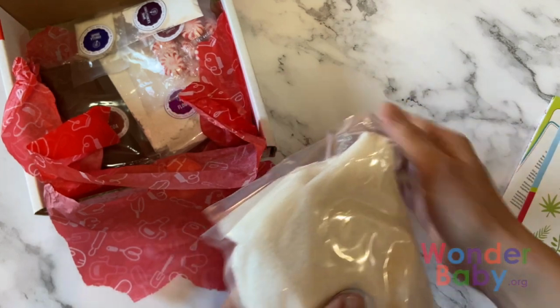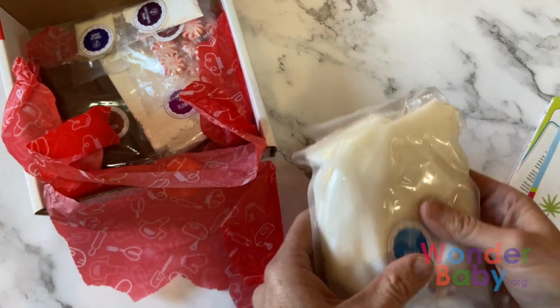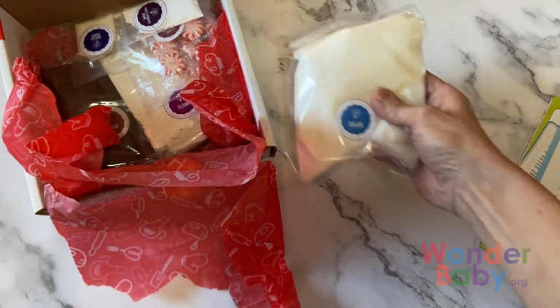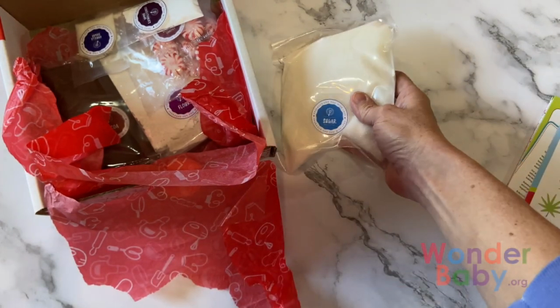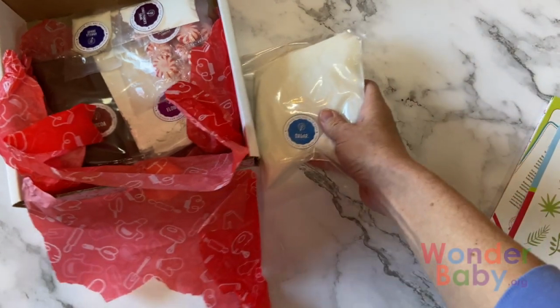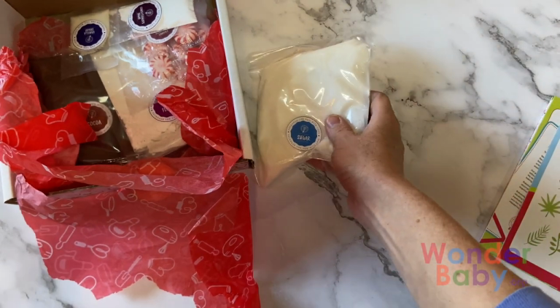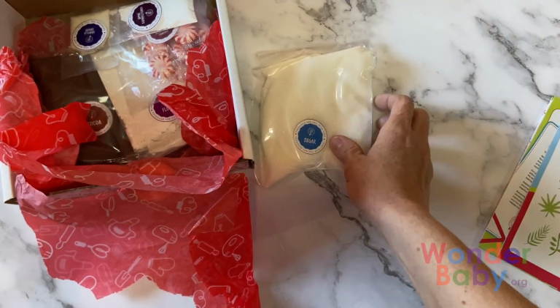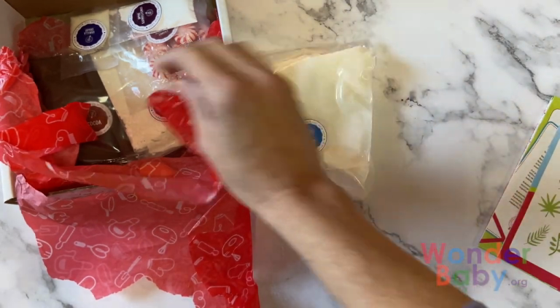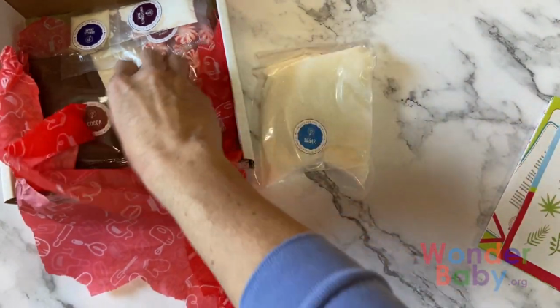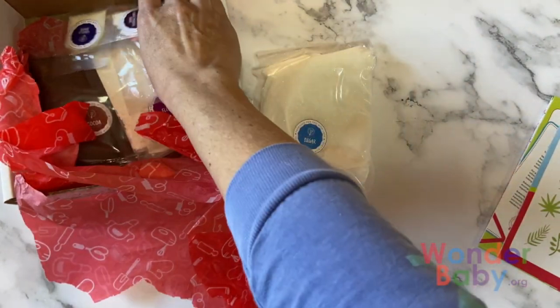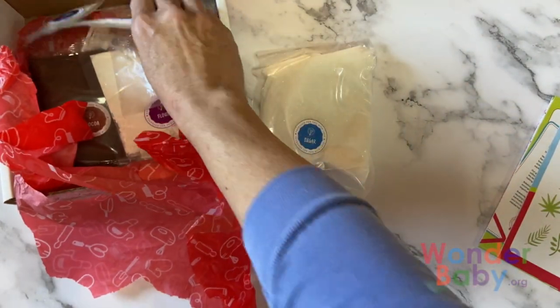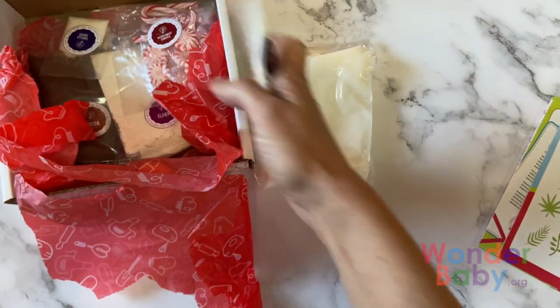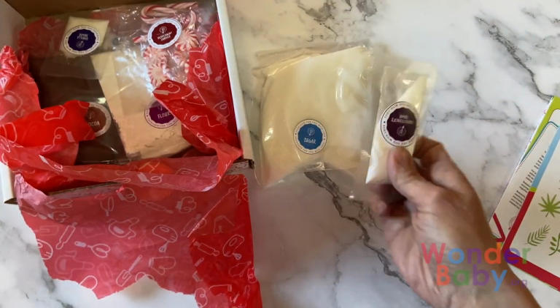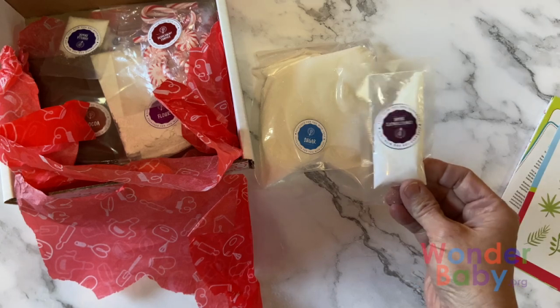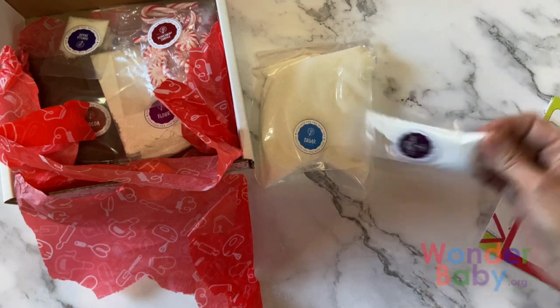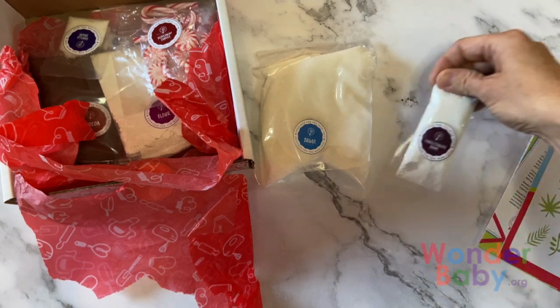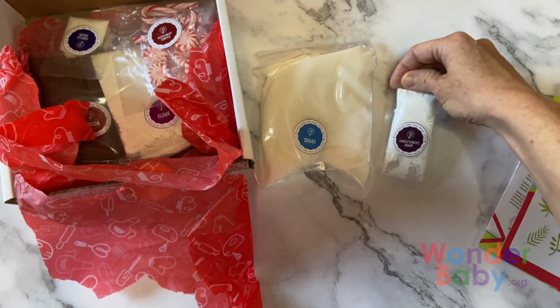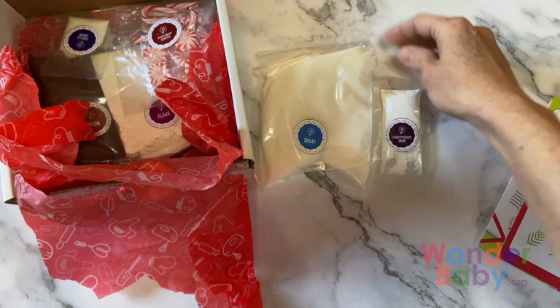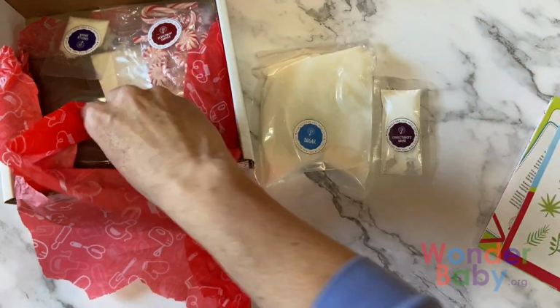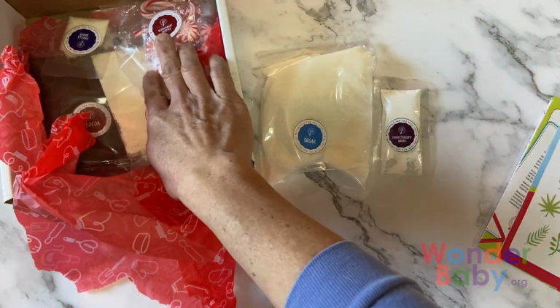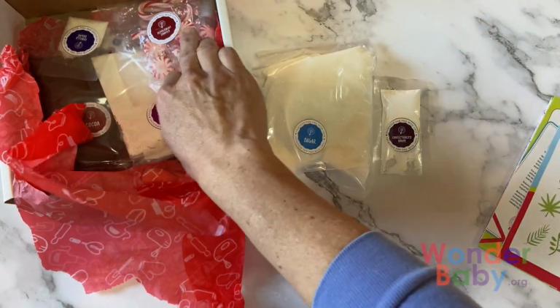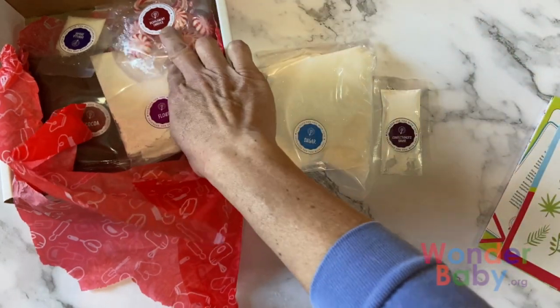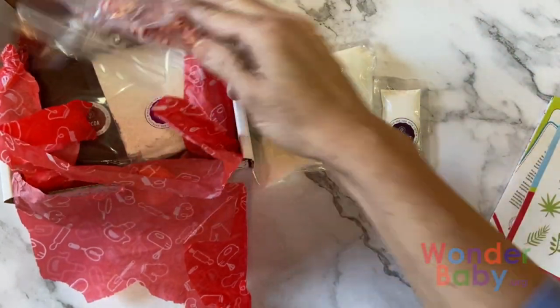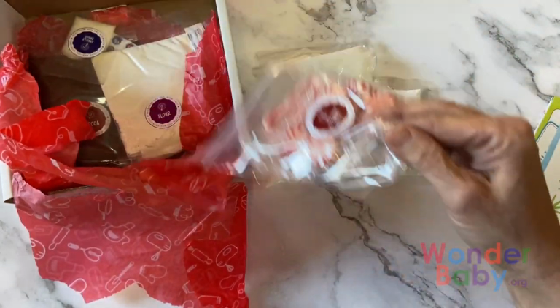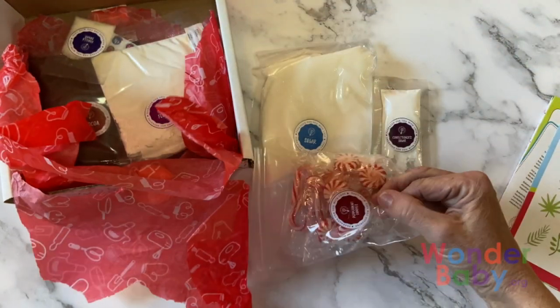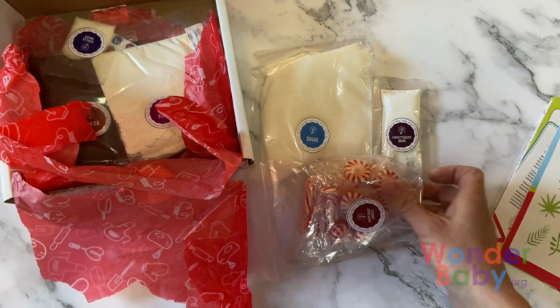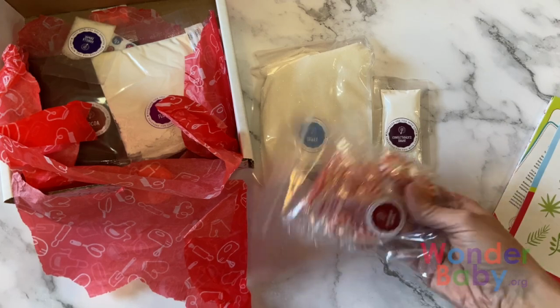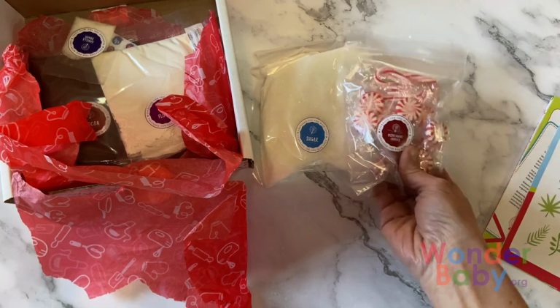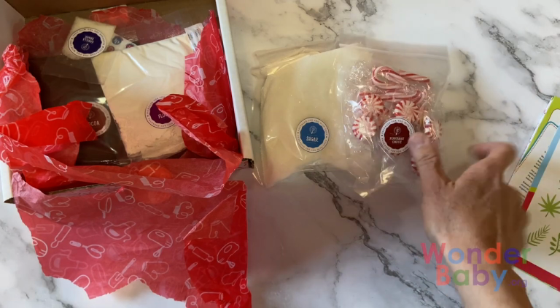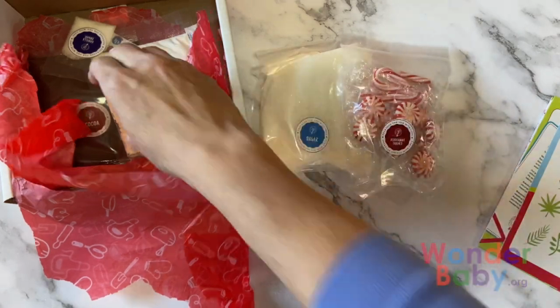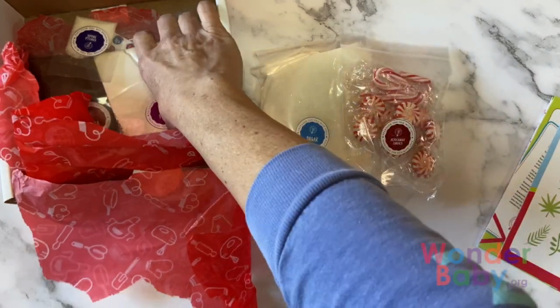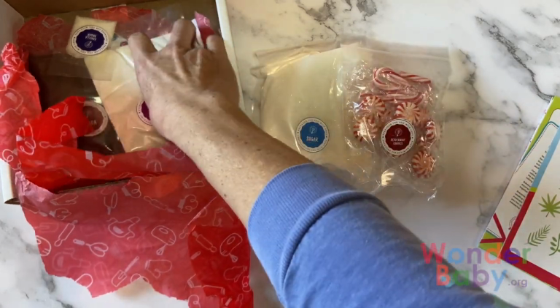Underneath your booklets you have all of the ingredients you're going to need — the dry ingredients to make this activity, all pre-measured. So all you're going to have to do is cut them open and put them in your bowl in the order described in your instructions.